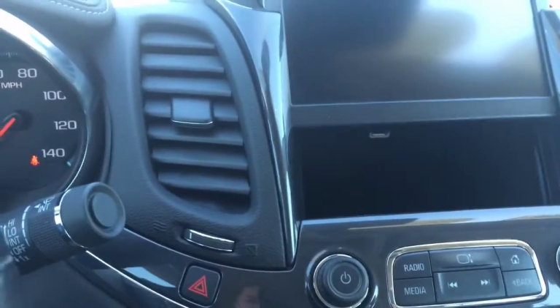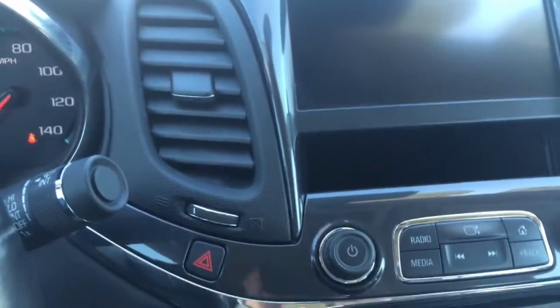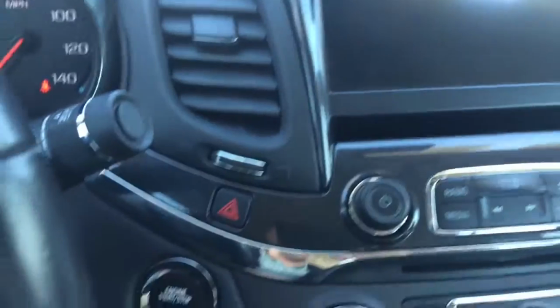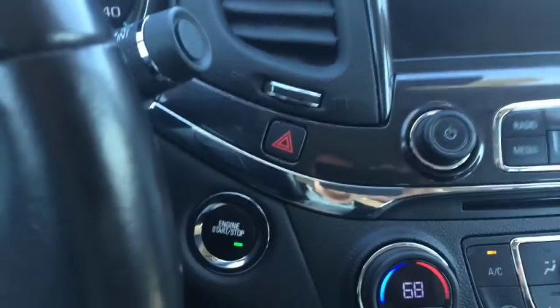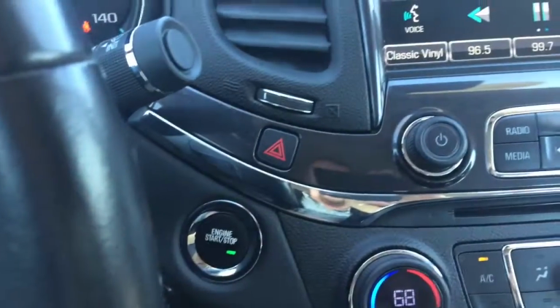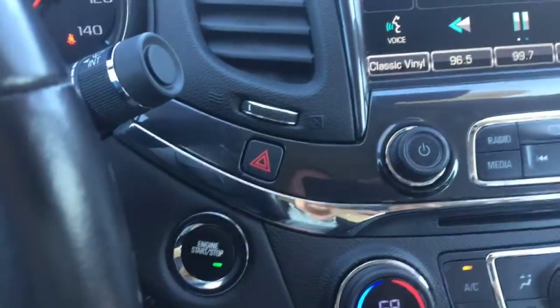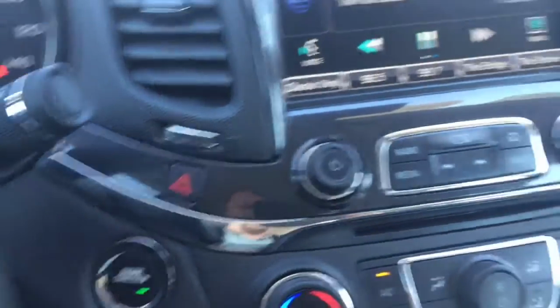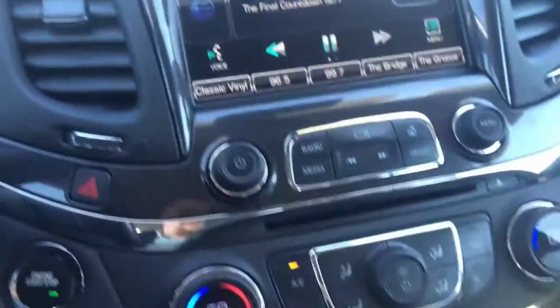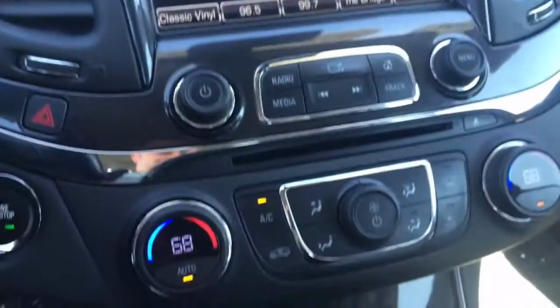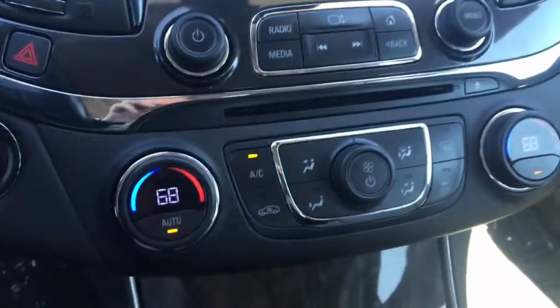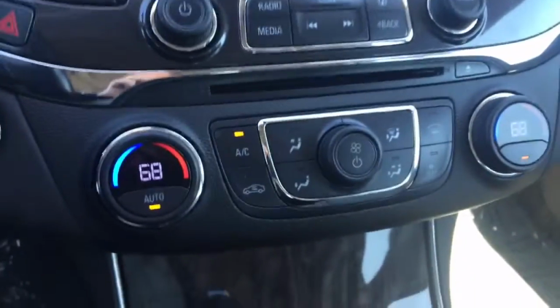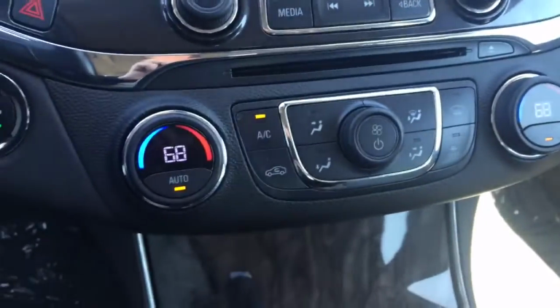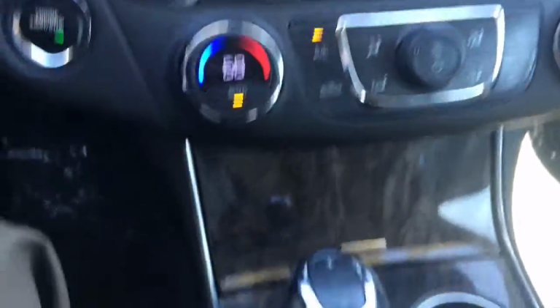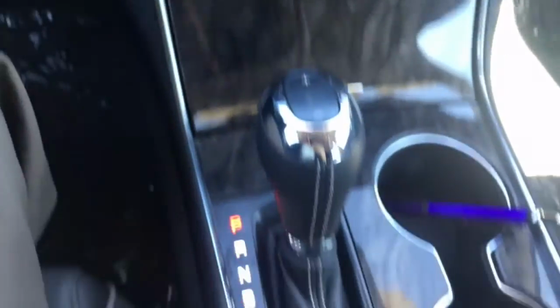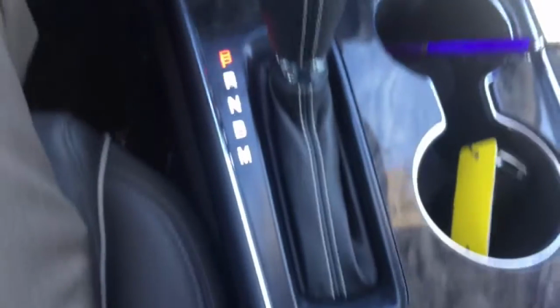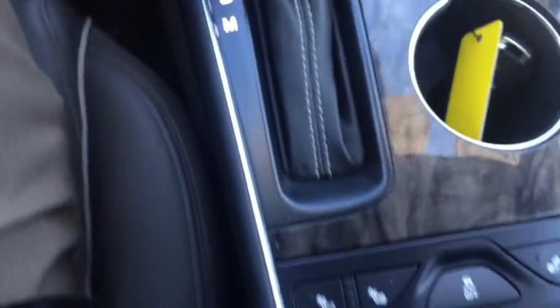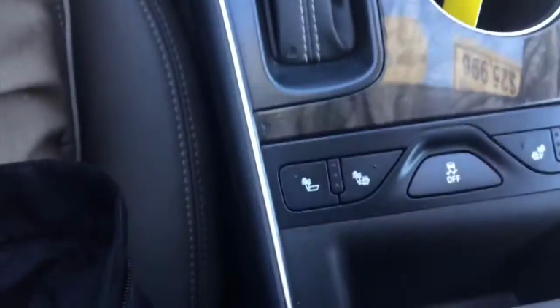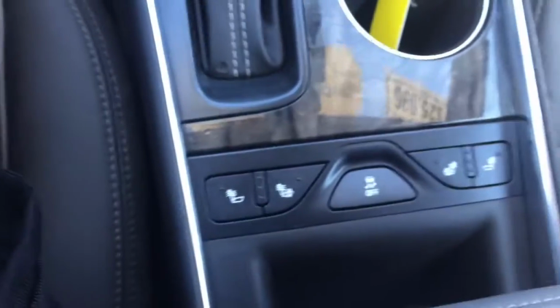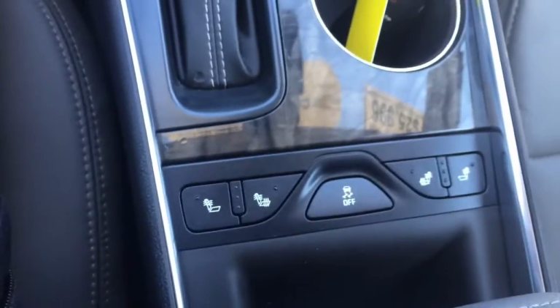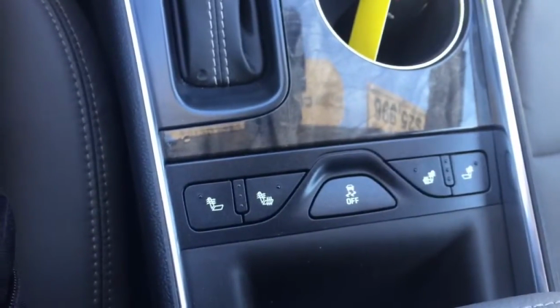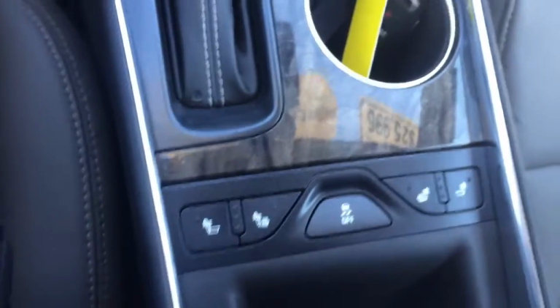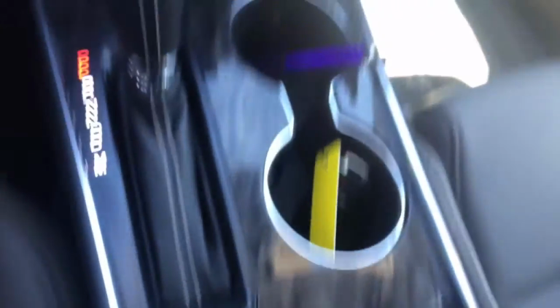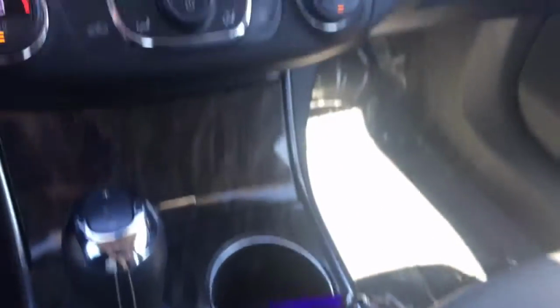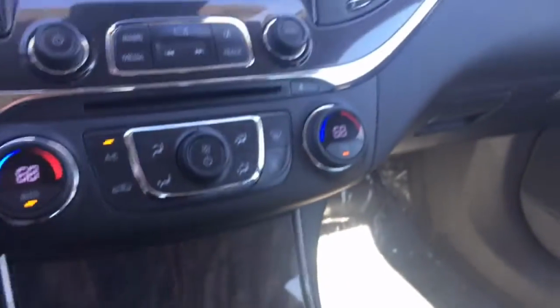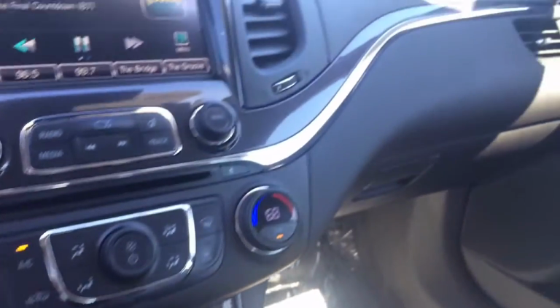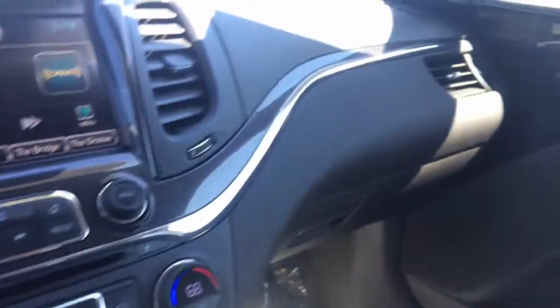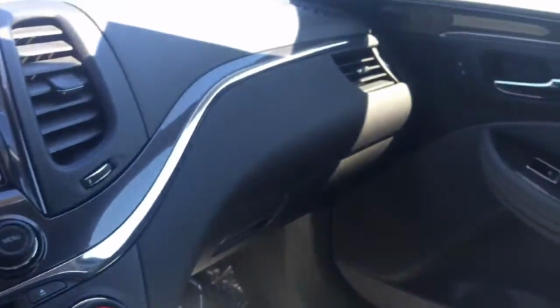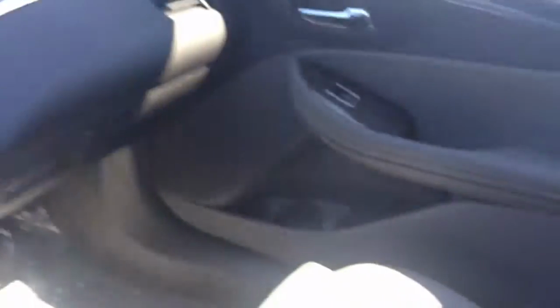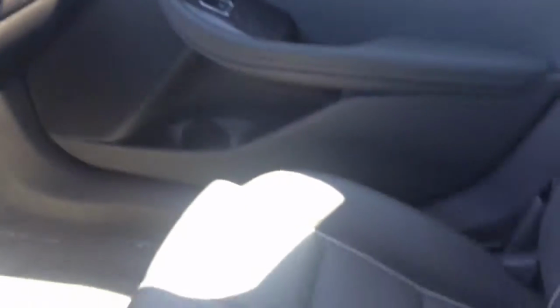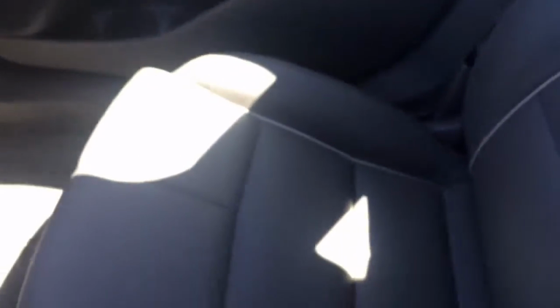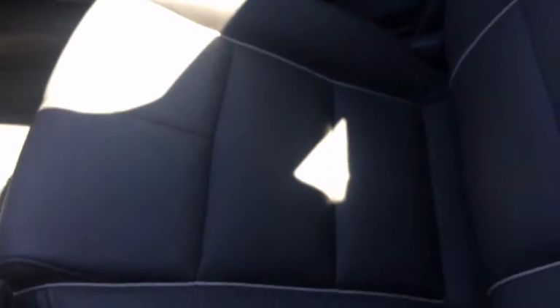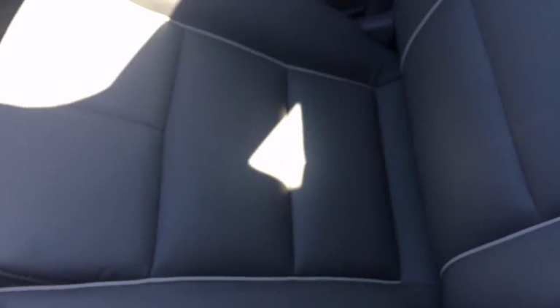It's got push button start, dual zone automatic climate control, a little cubby right below there, as well as heated leather seats. This is just an awesome rig — a nicely driving car, quiet and smooth.